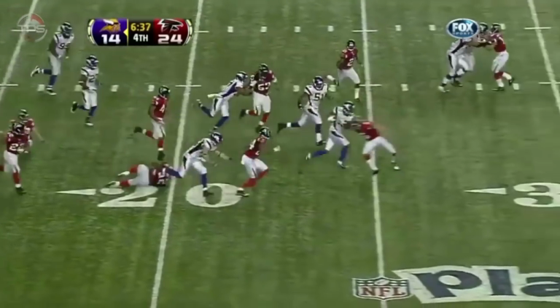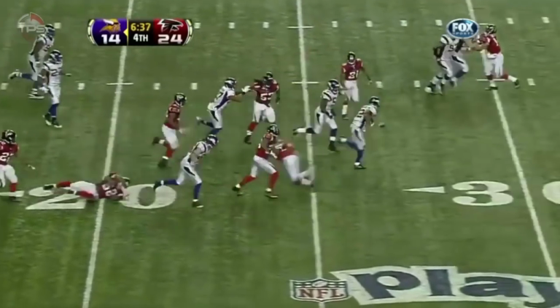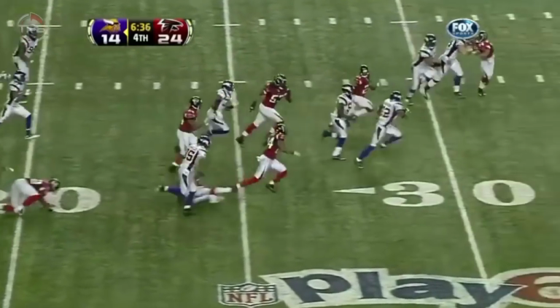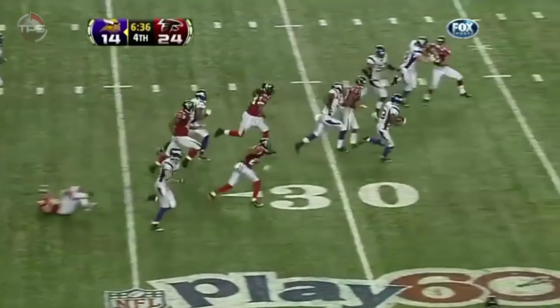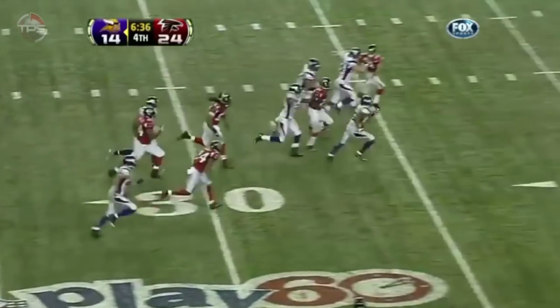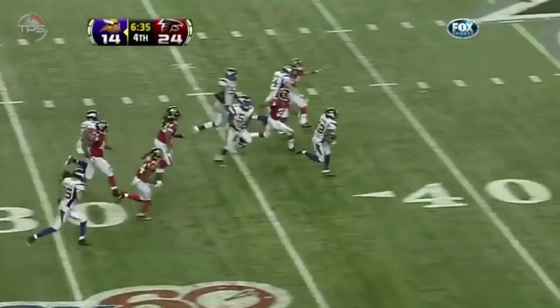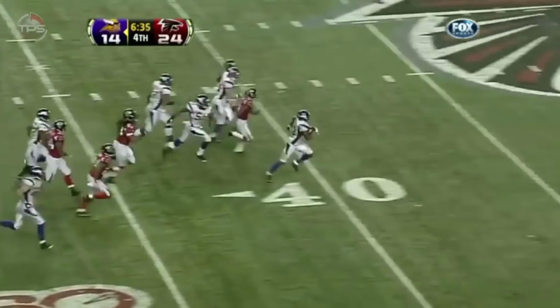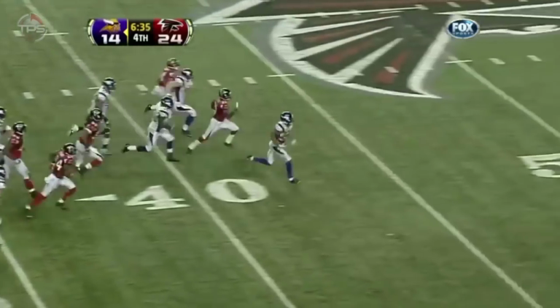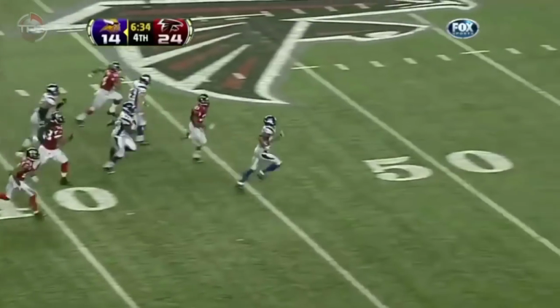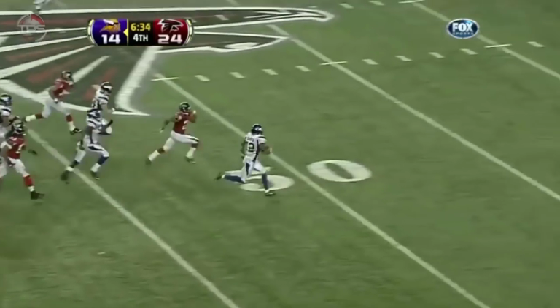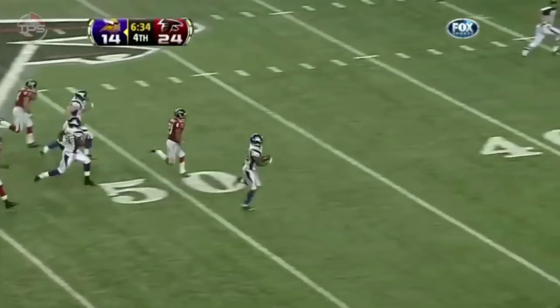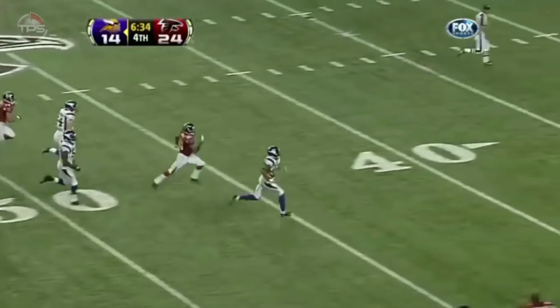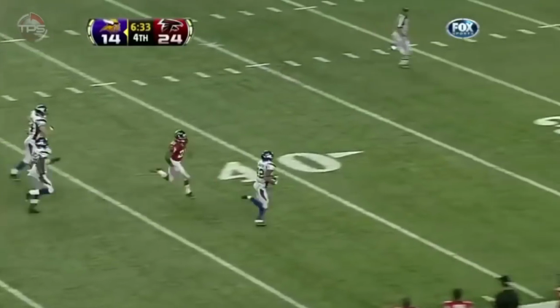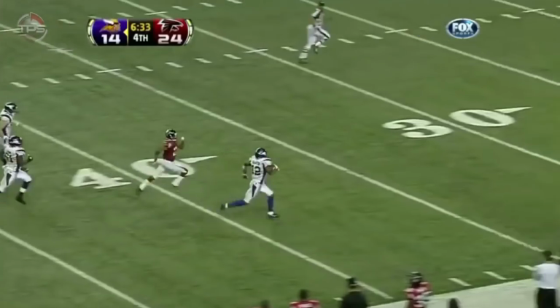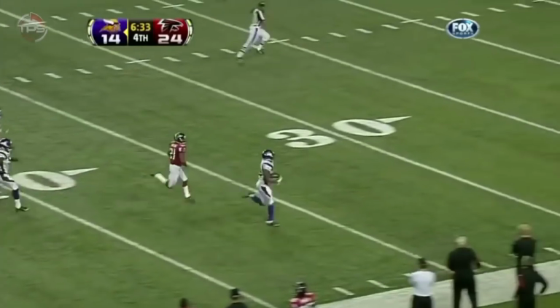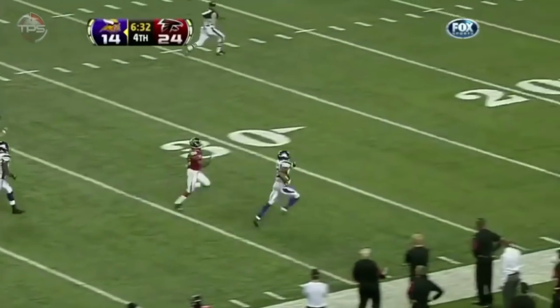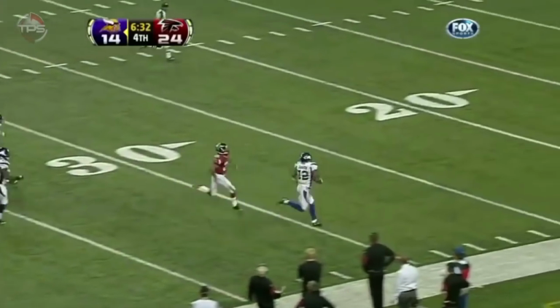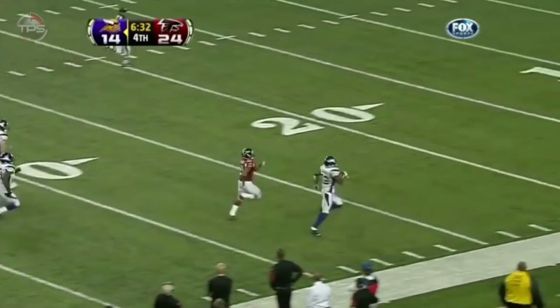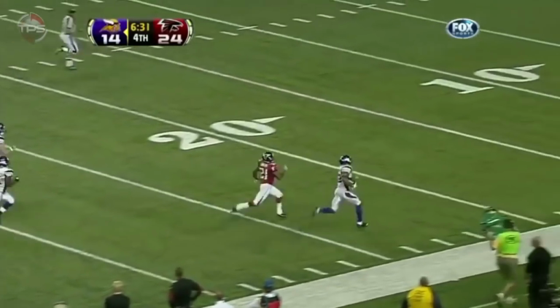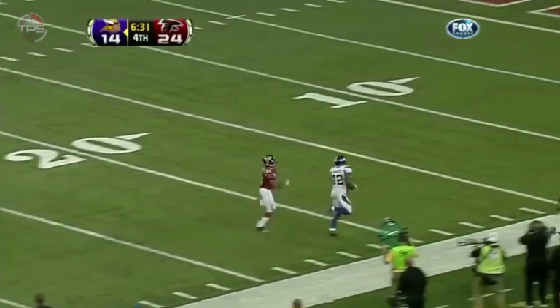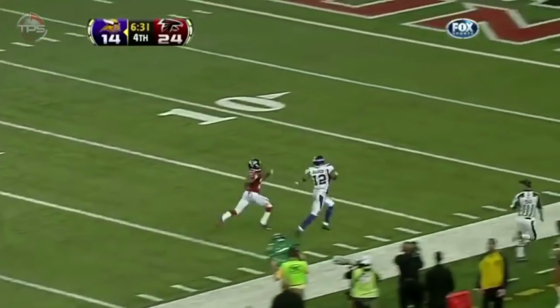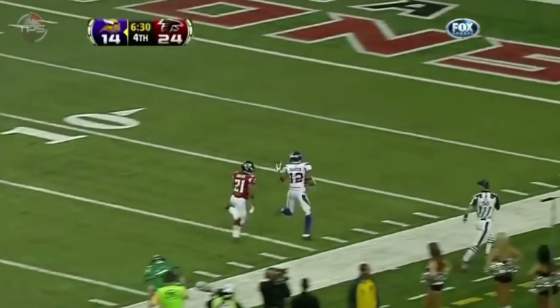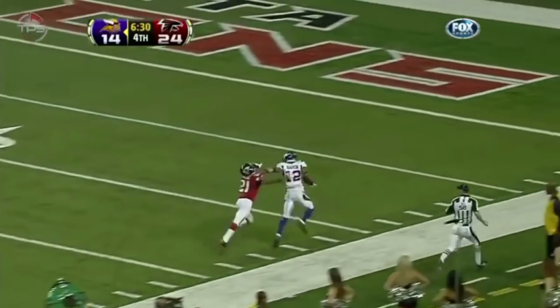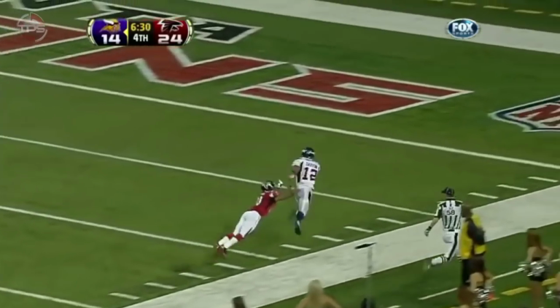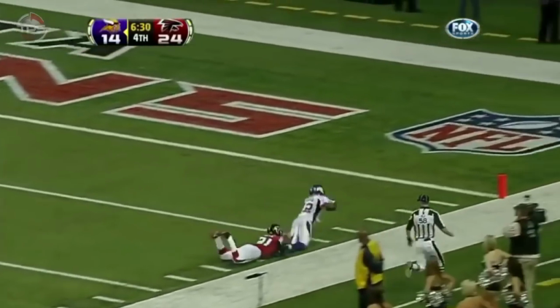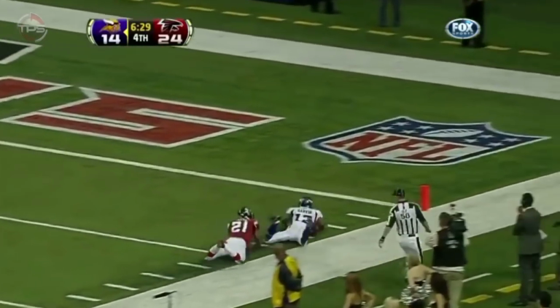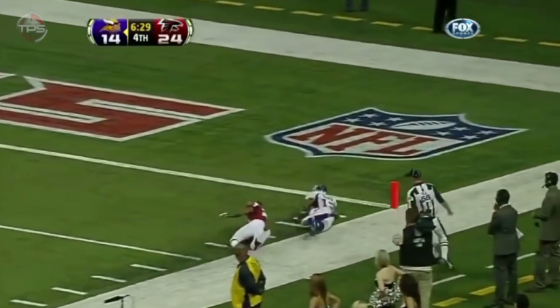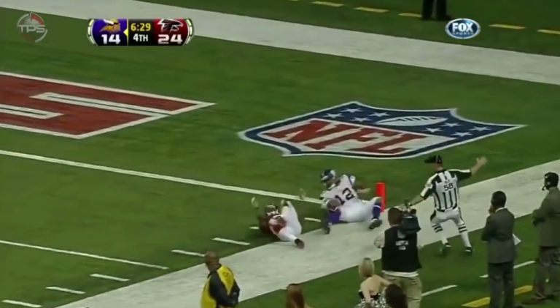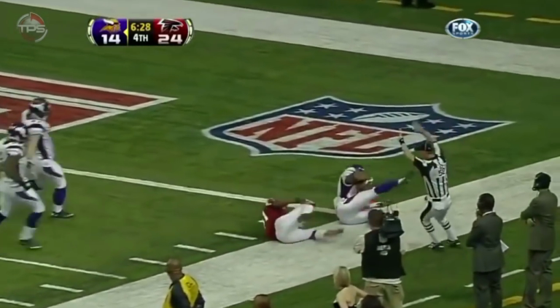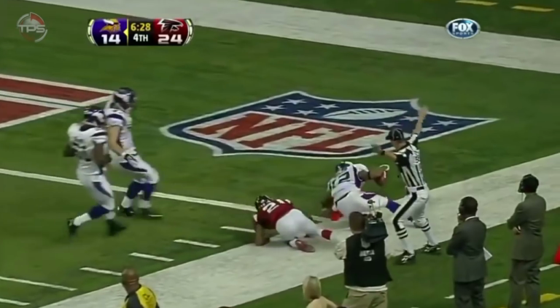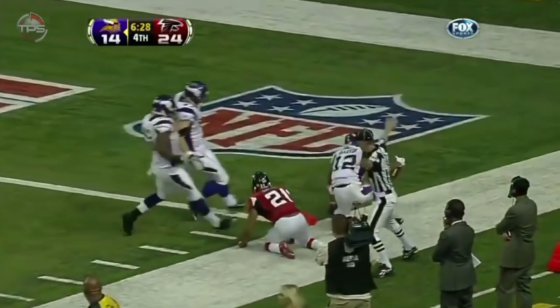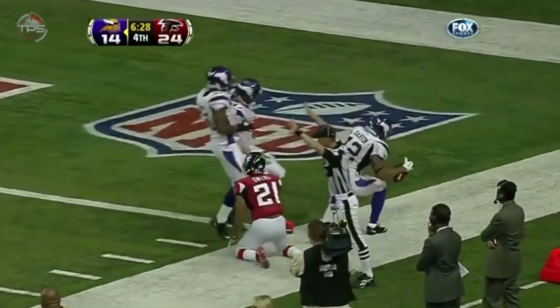And there's Percy Harvin, close in midfield. One man to beat. And Harvin will be tackled inside the five.